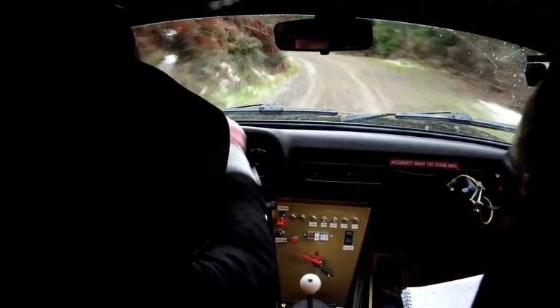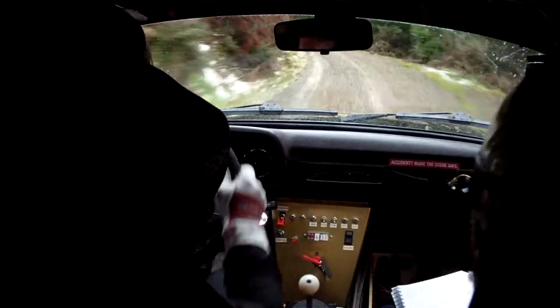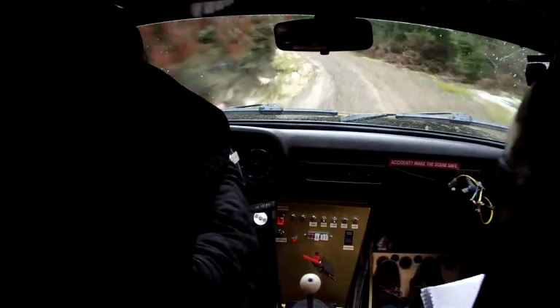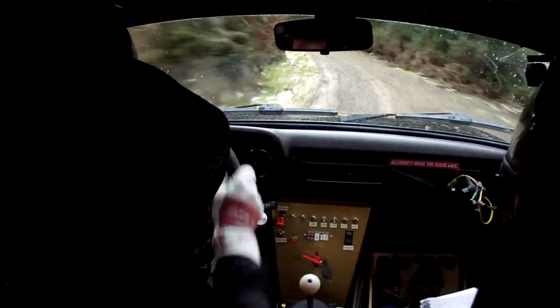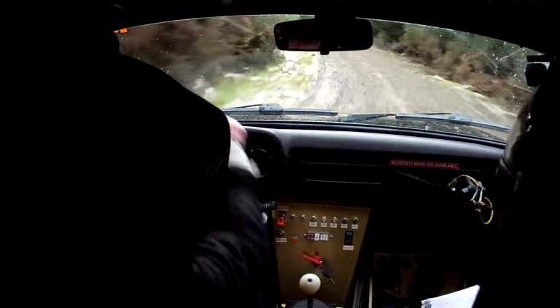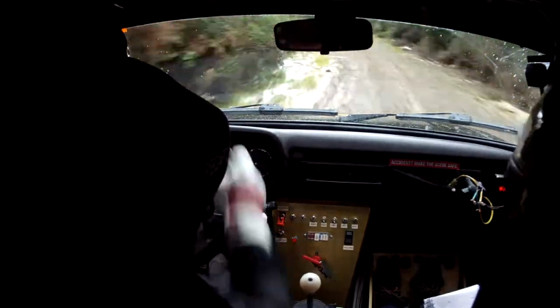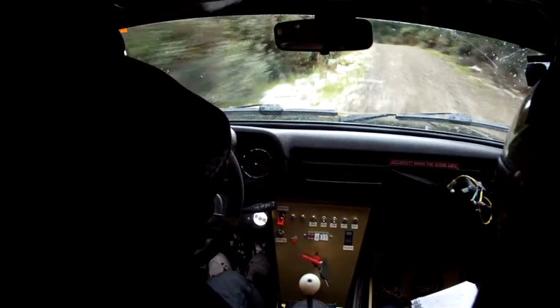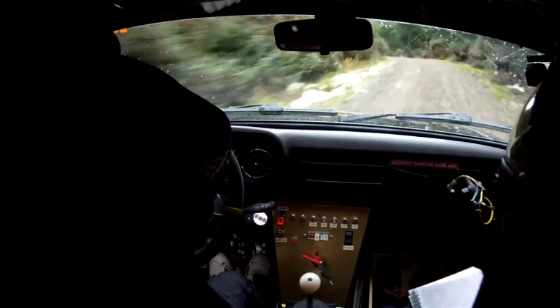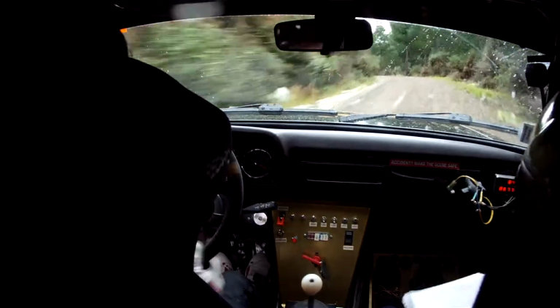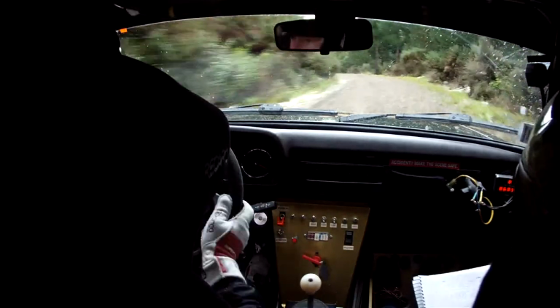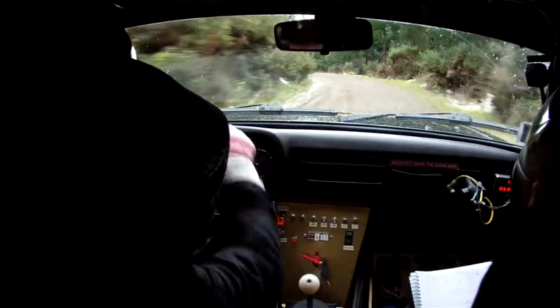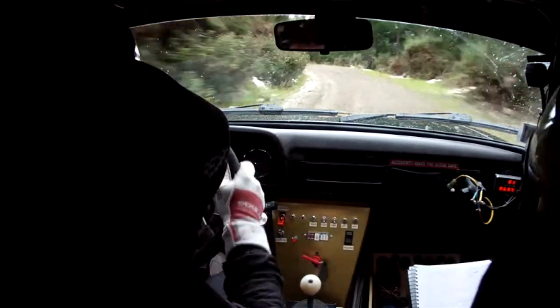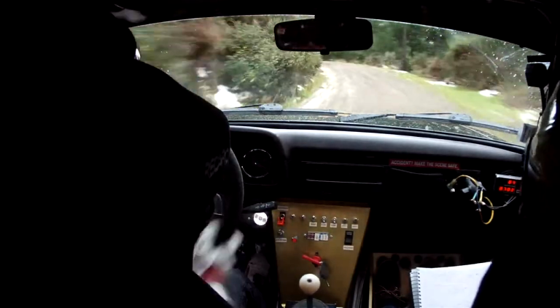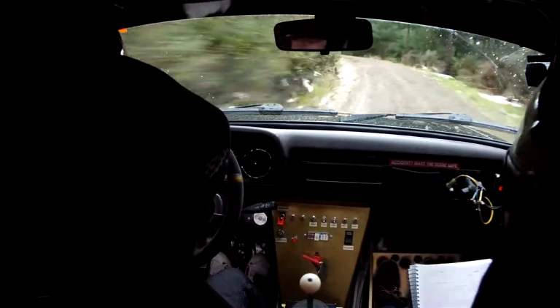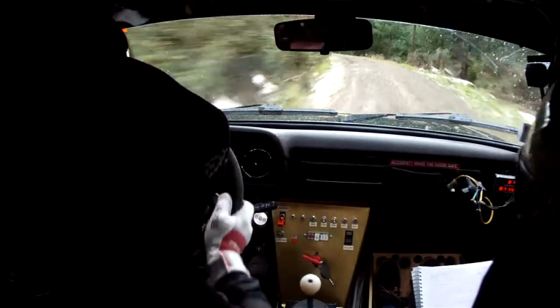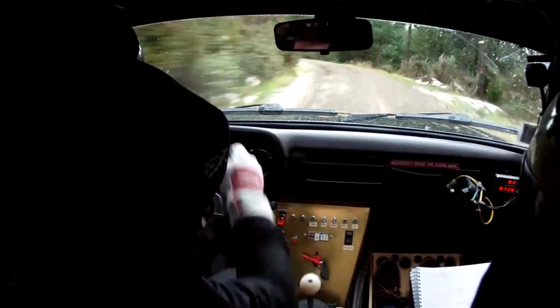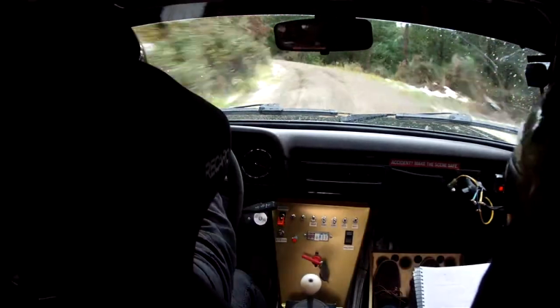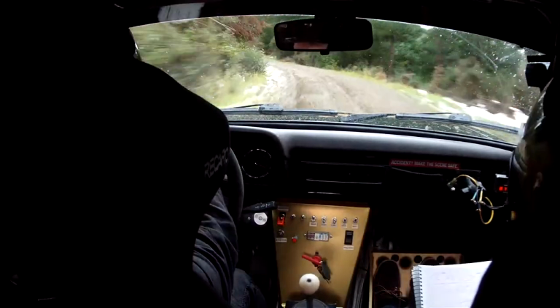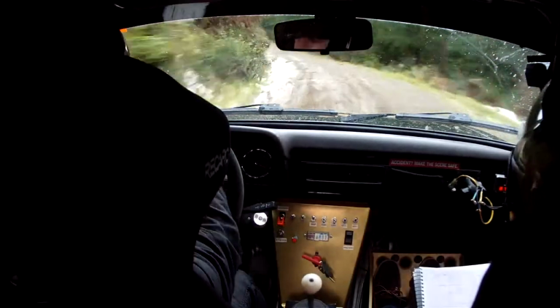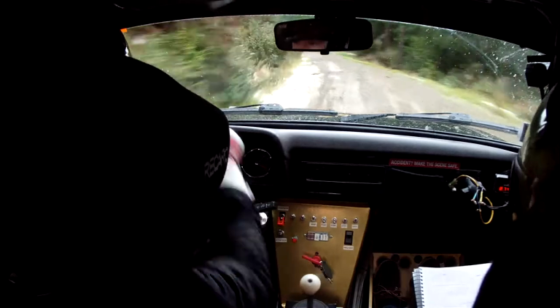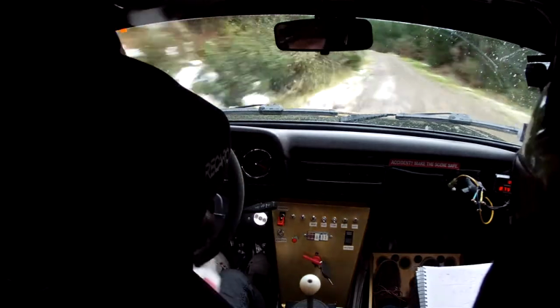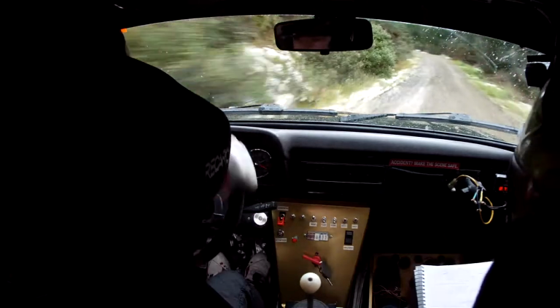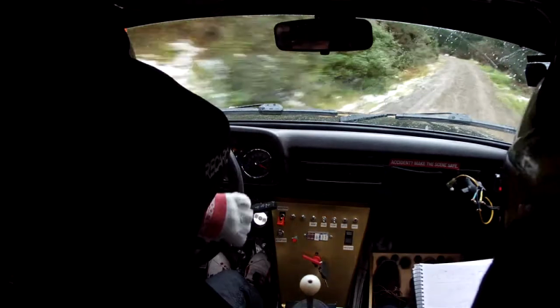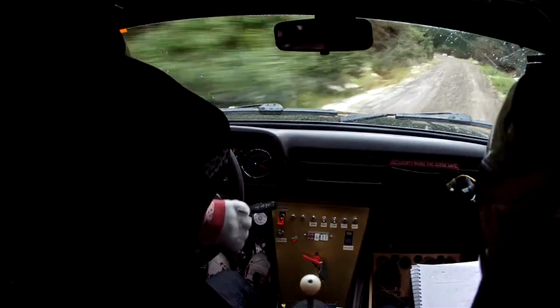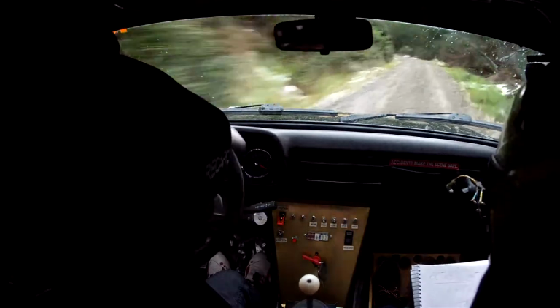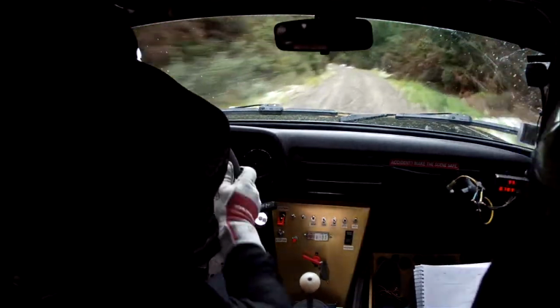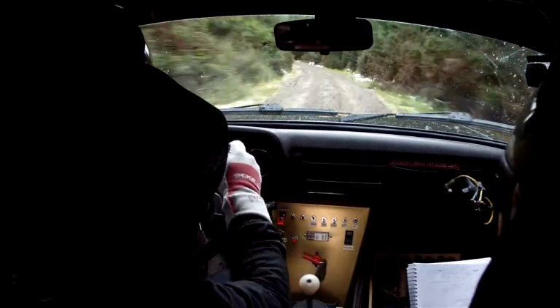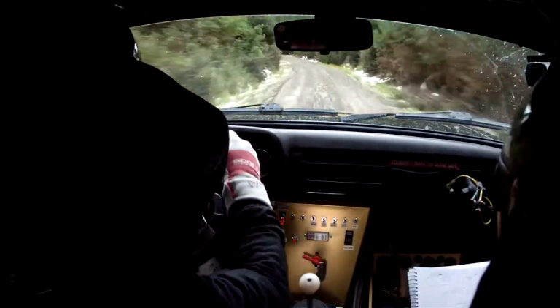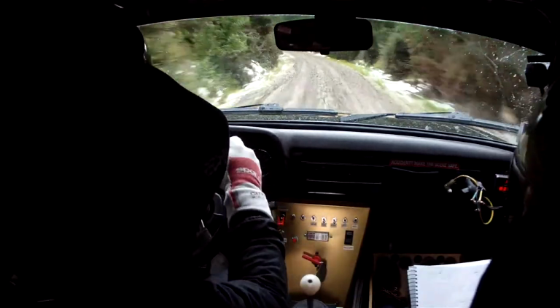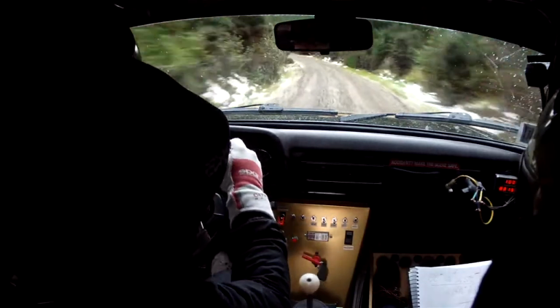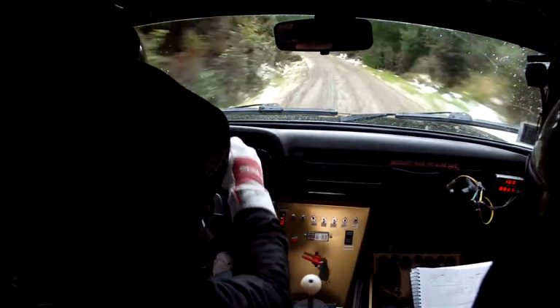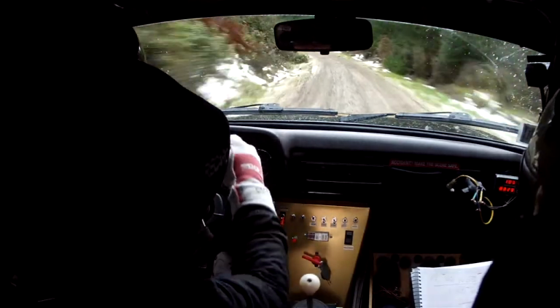50, tightens, 5, don't cut, 50, 6 left, 50, tightens short, 5 plus, 30.